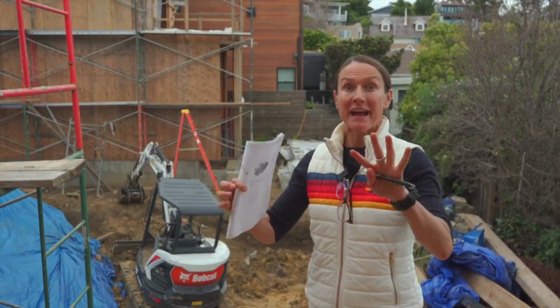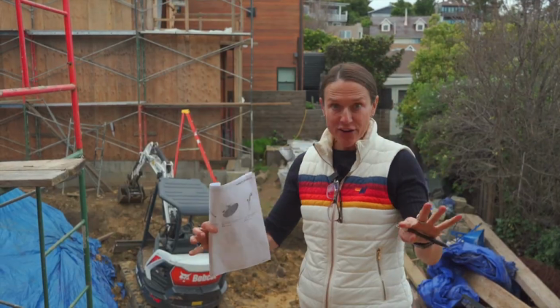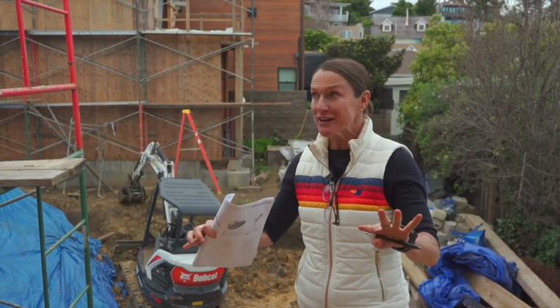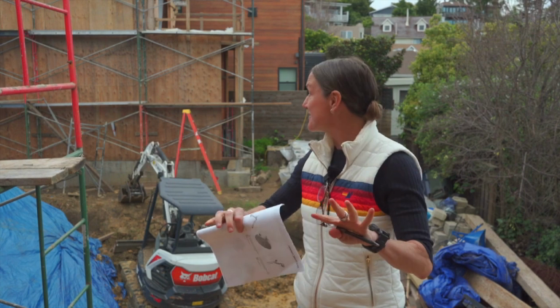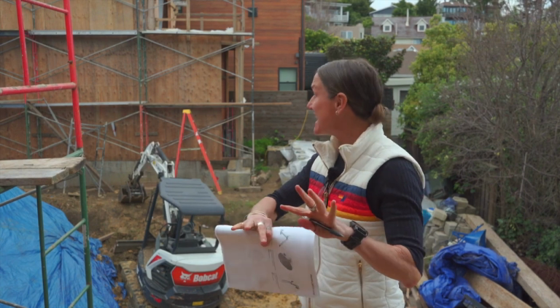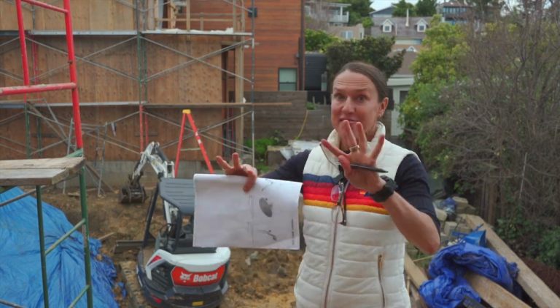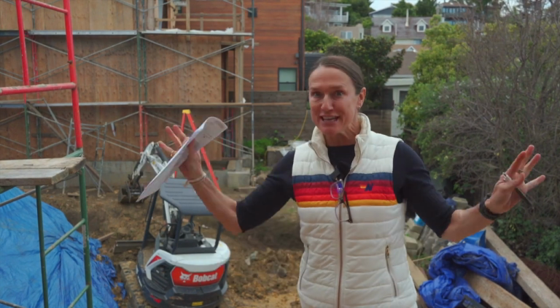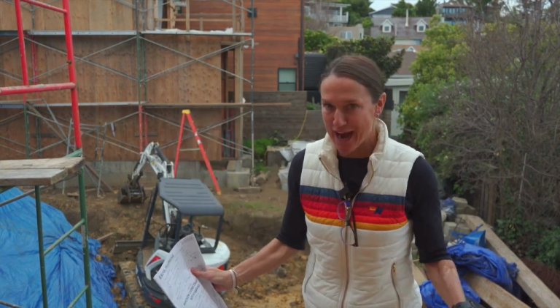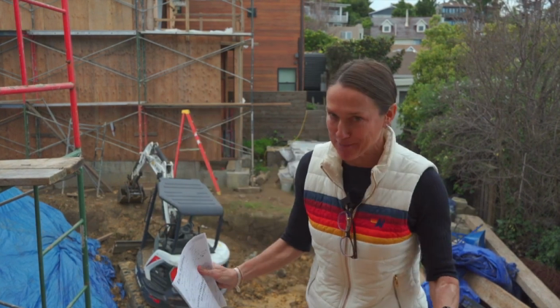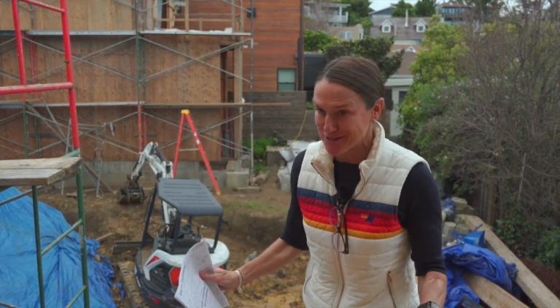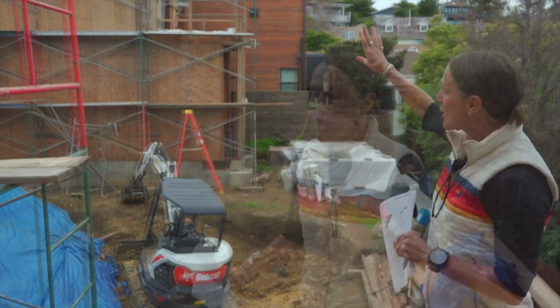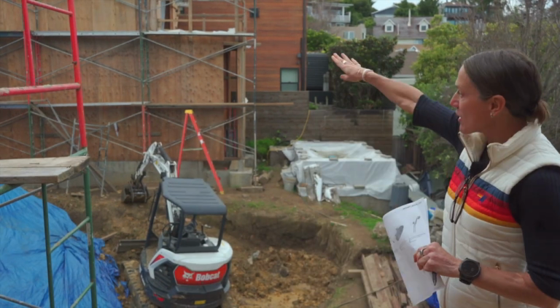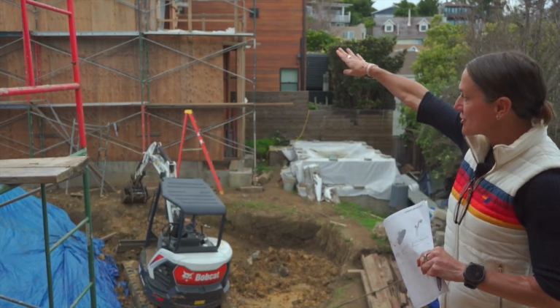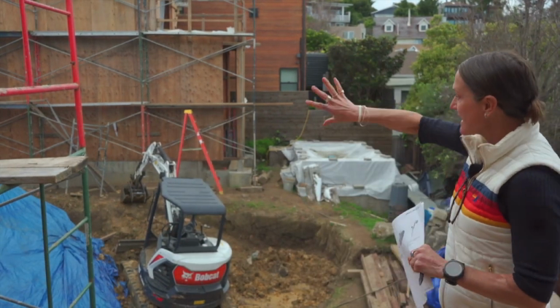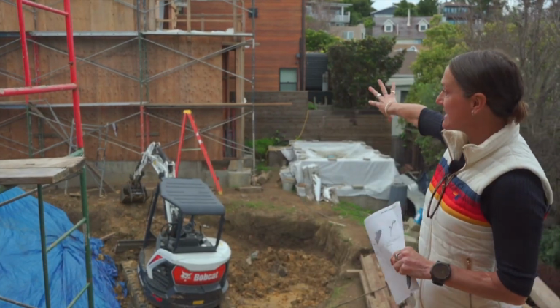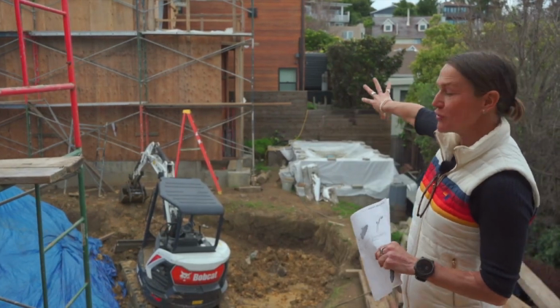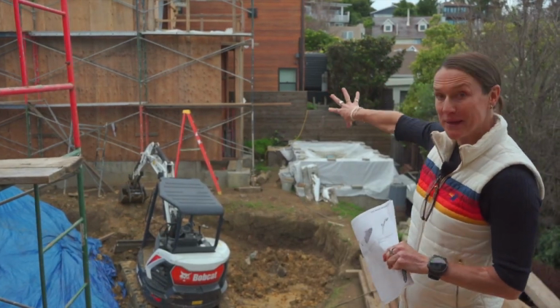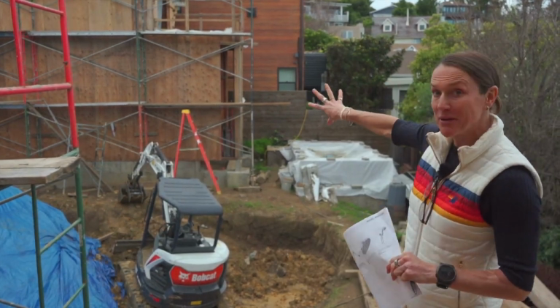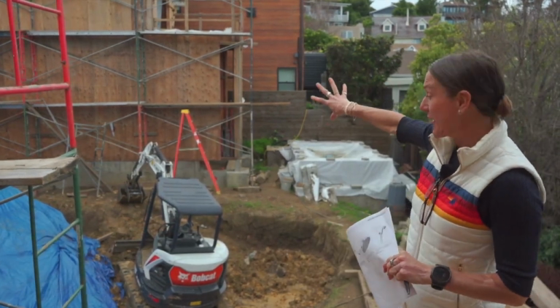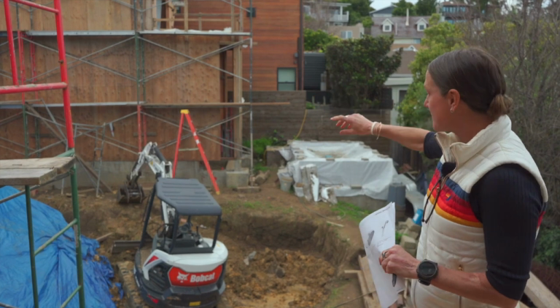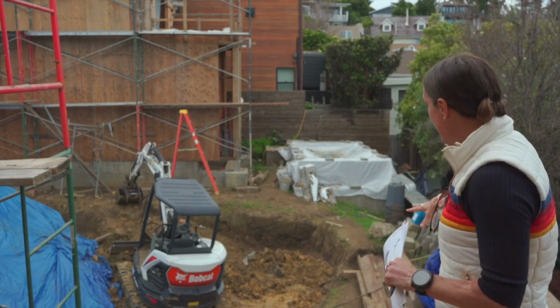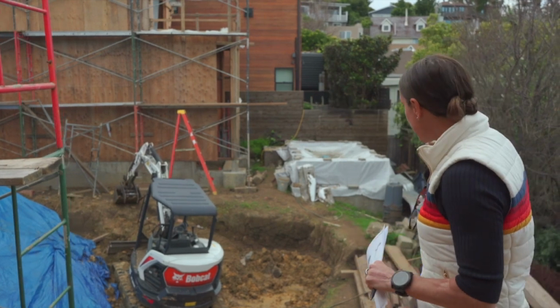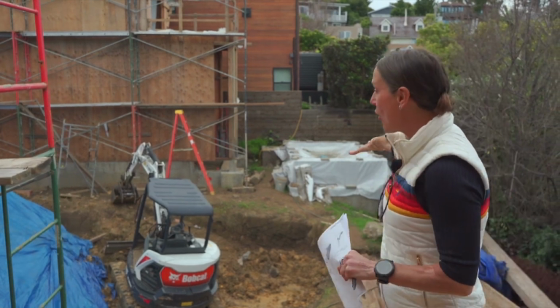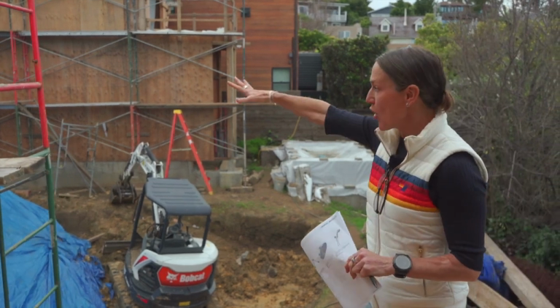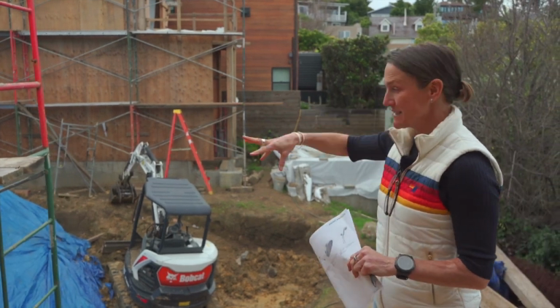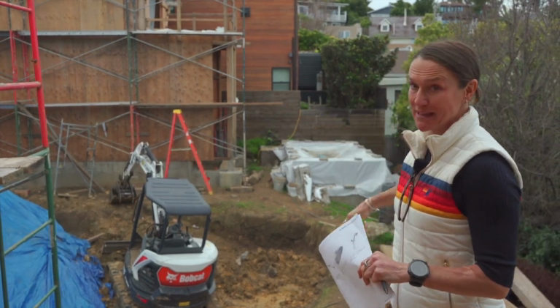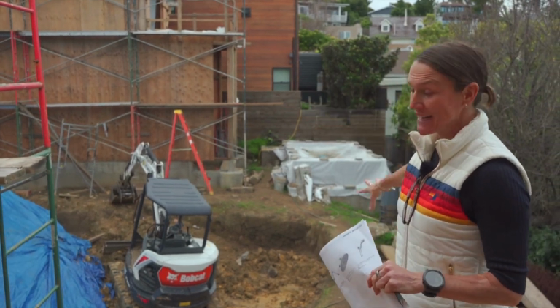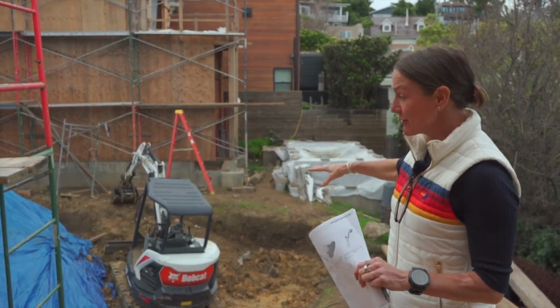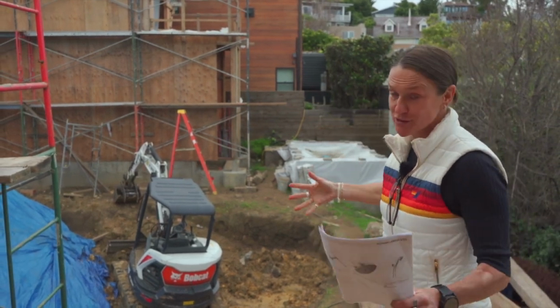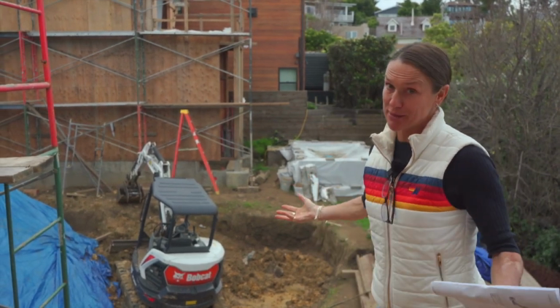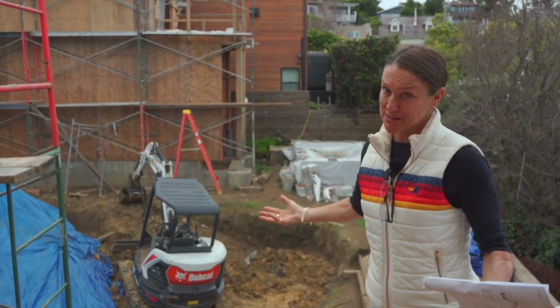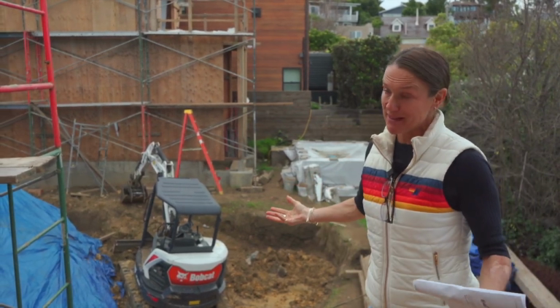Back here, you can kind of see the entire project. Garage and ADU being built there. This whole open space back here looks like big open space.